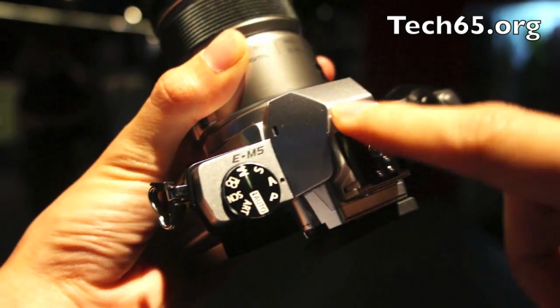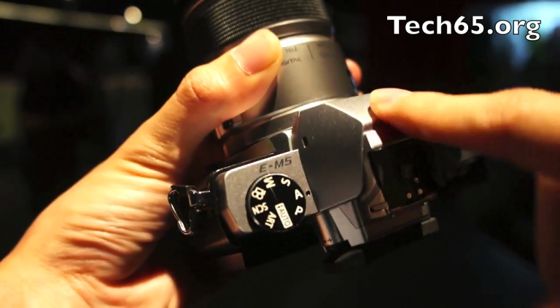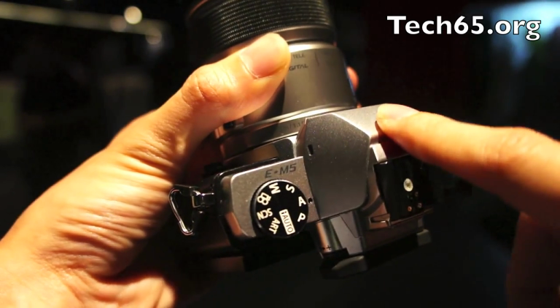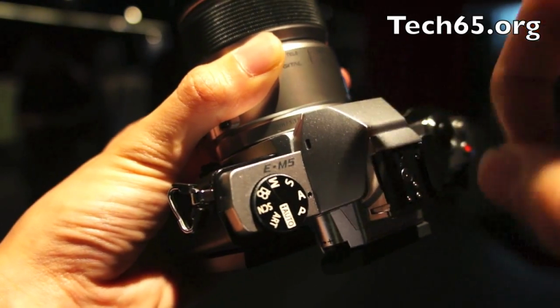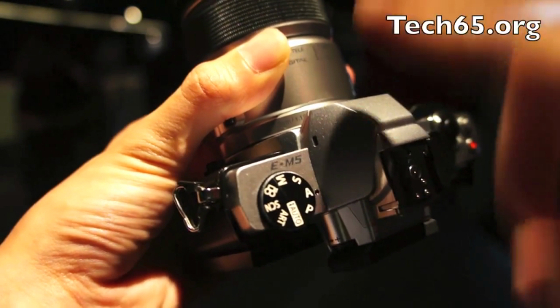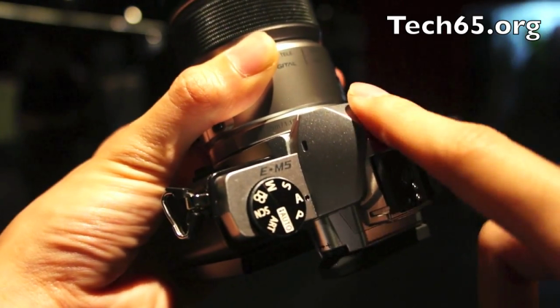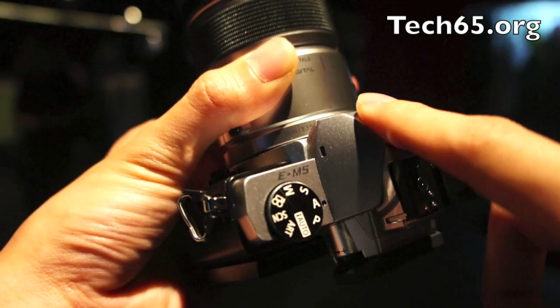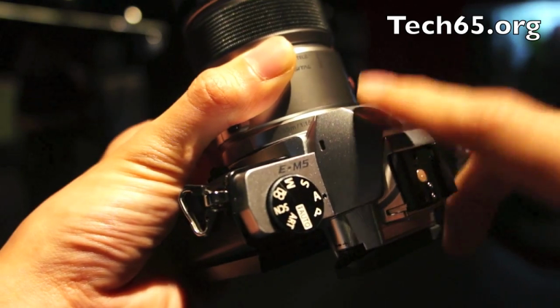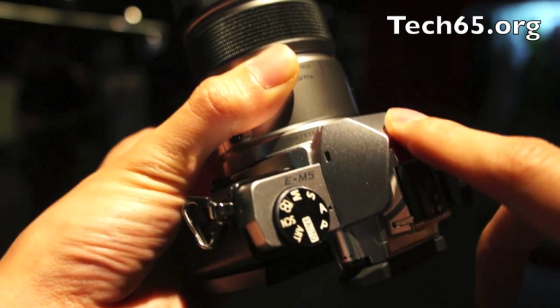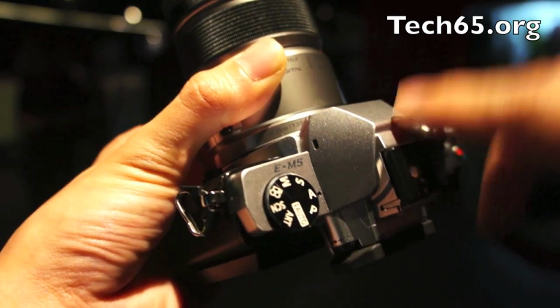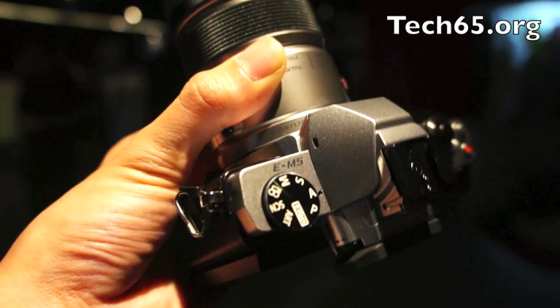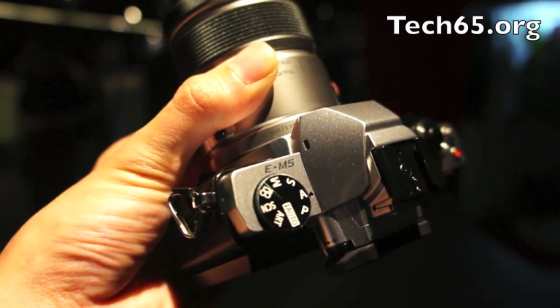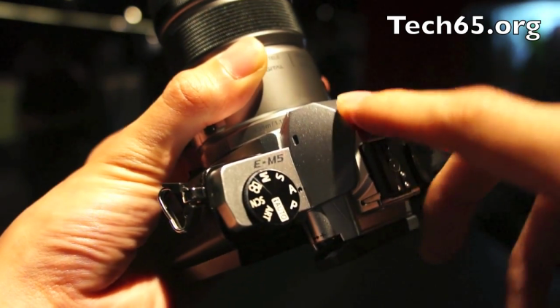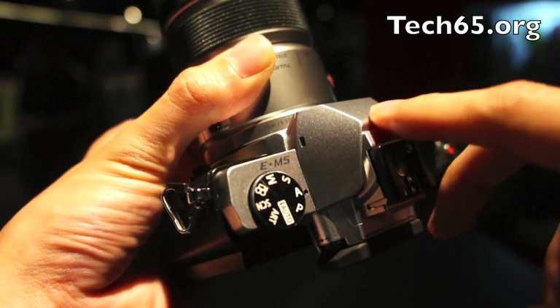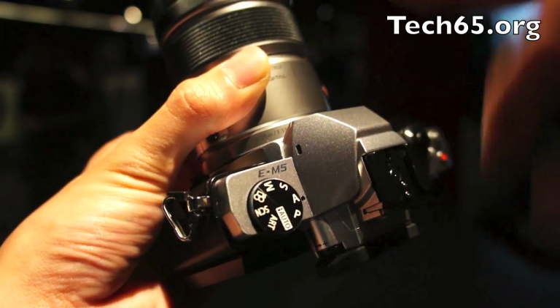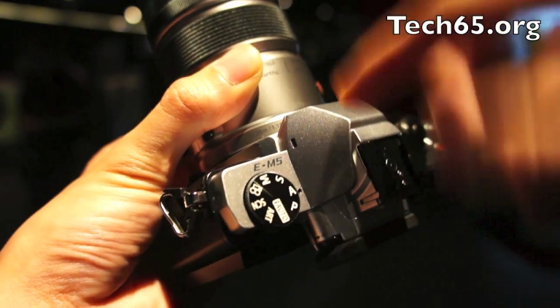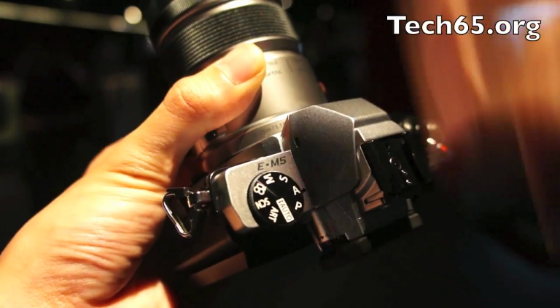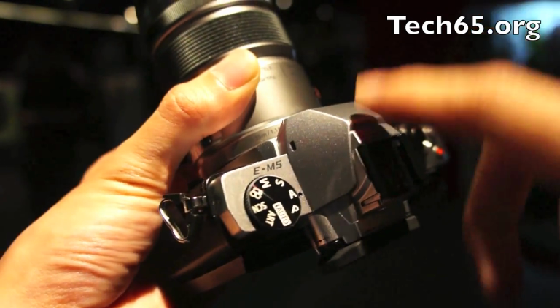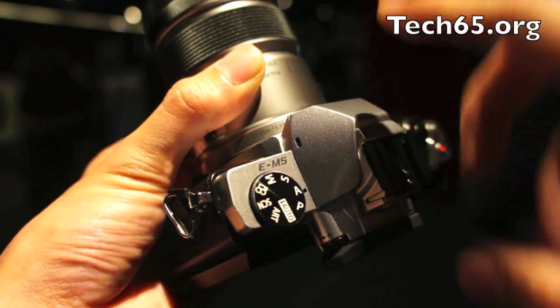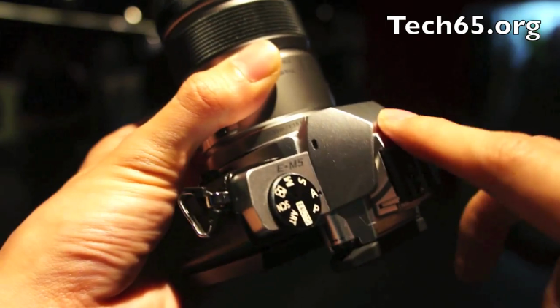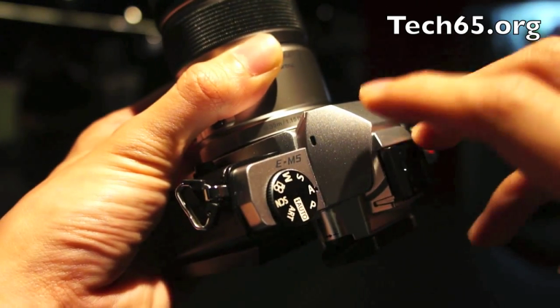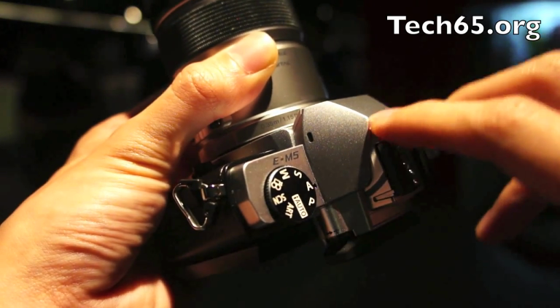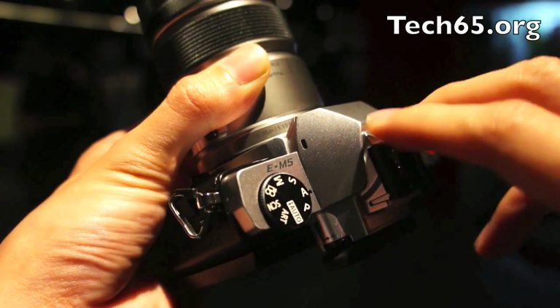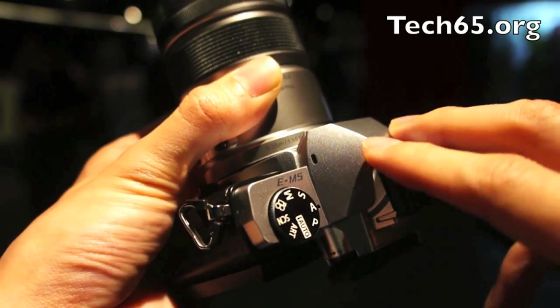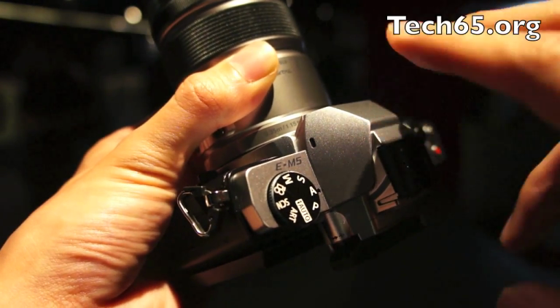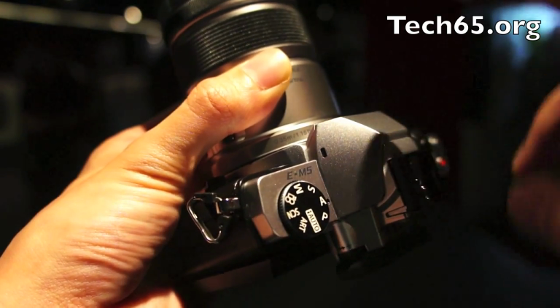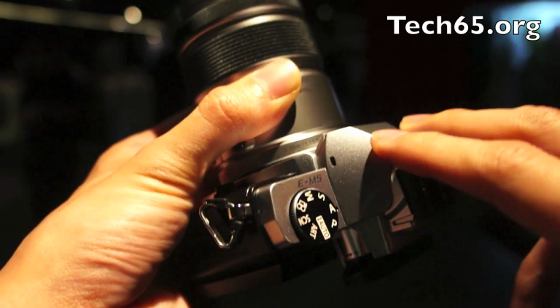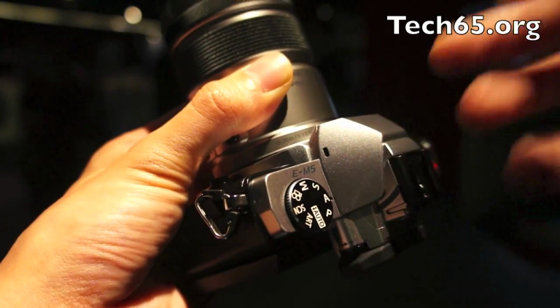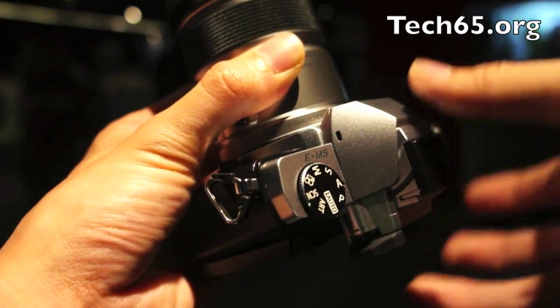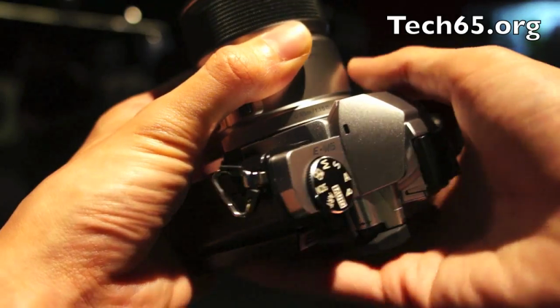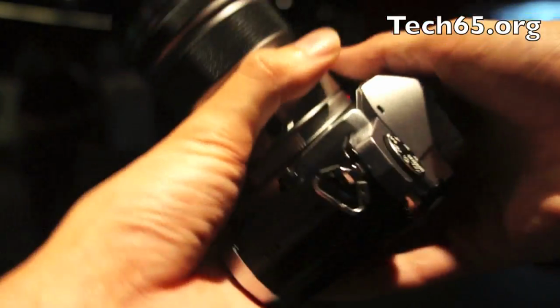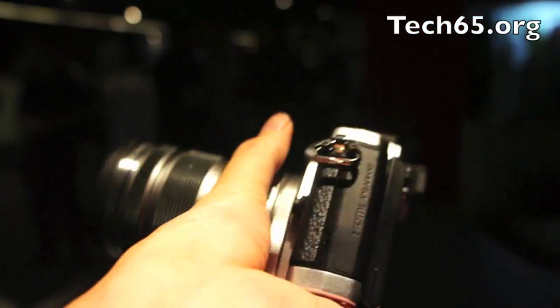Speaking of video, this camera can do video at 1080p up to 30 frames per second, or if you are doing 1080i it's 60 frames per second. The coolest thing is that there is no AVCHD — it's filming in MOV format. That is great because, personally, I hate AVCHD.